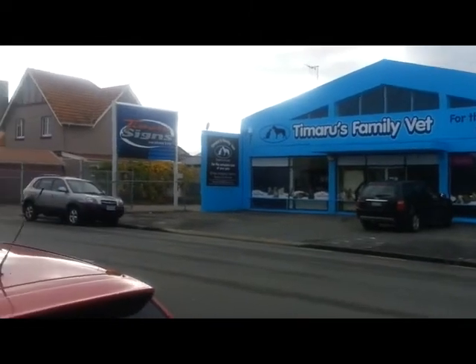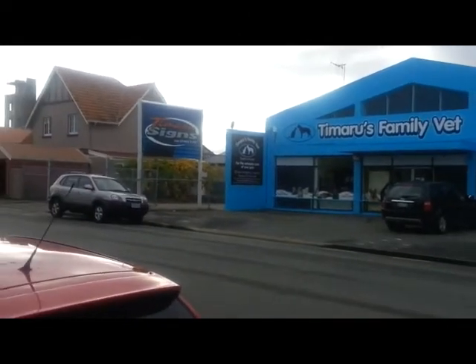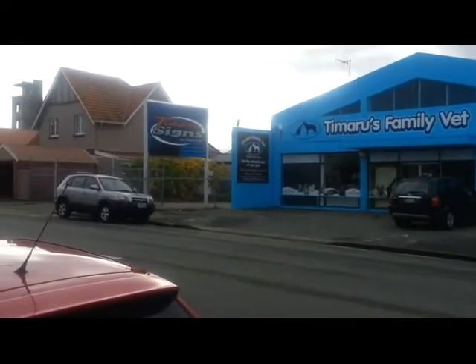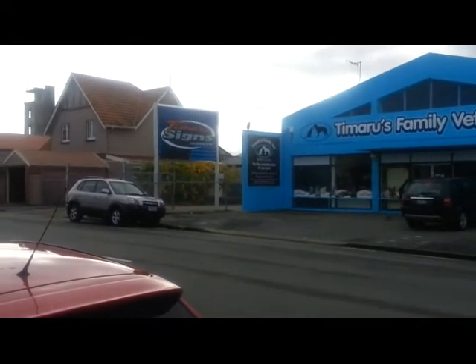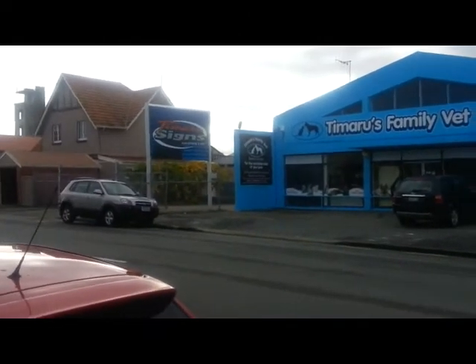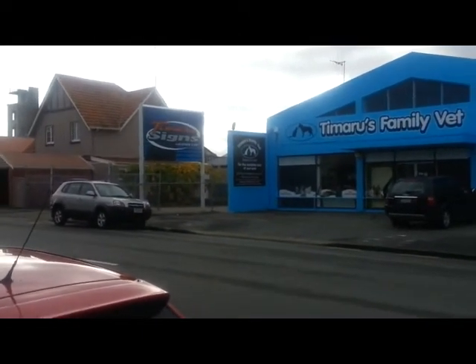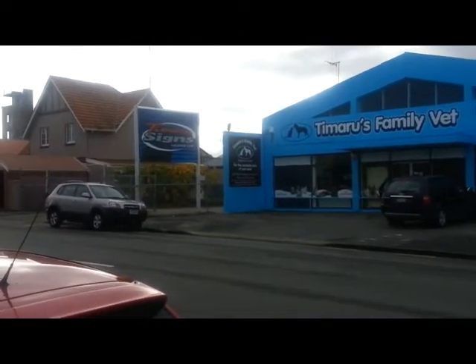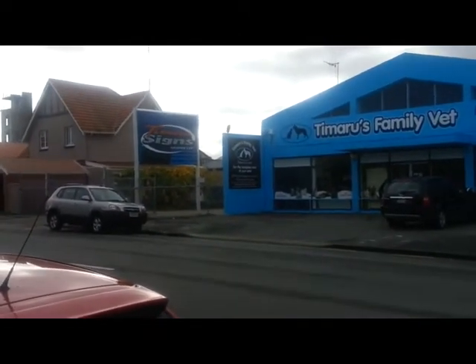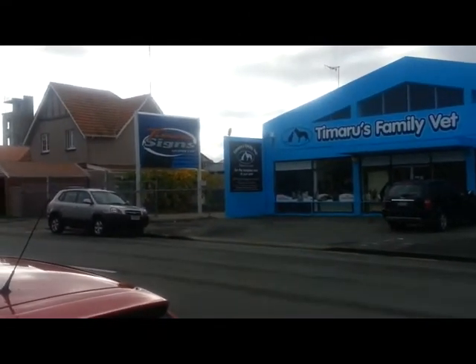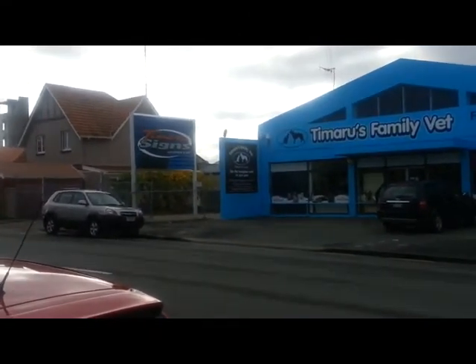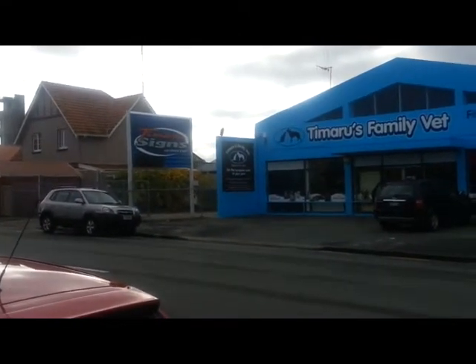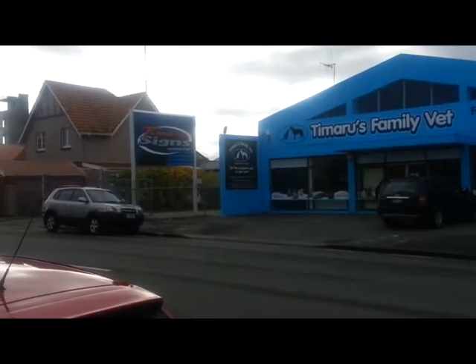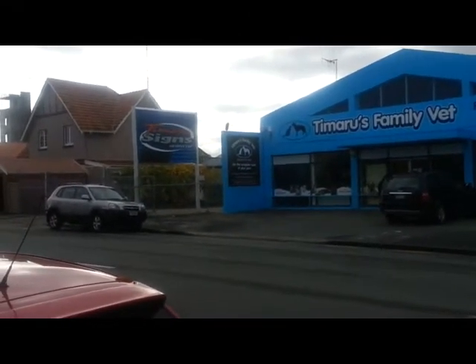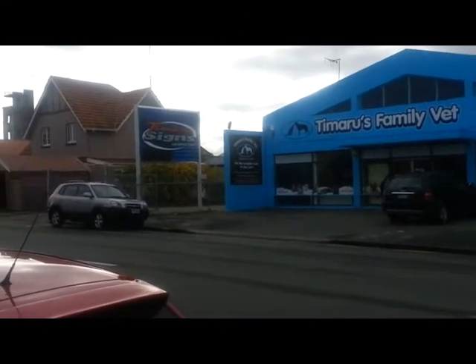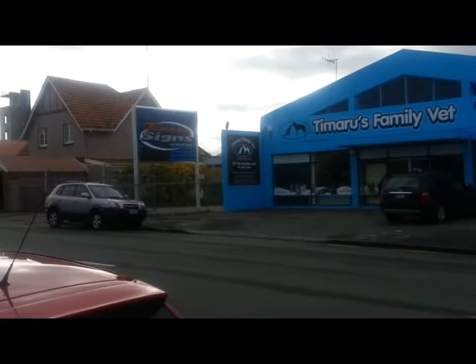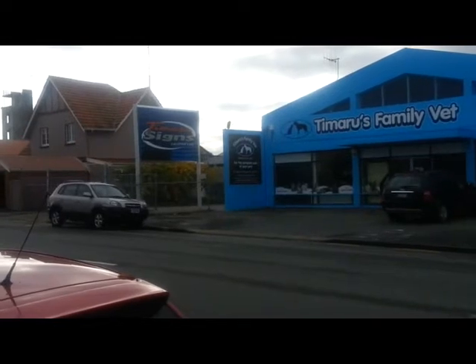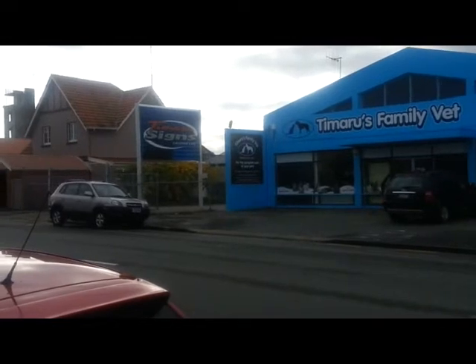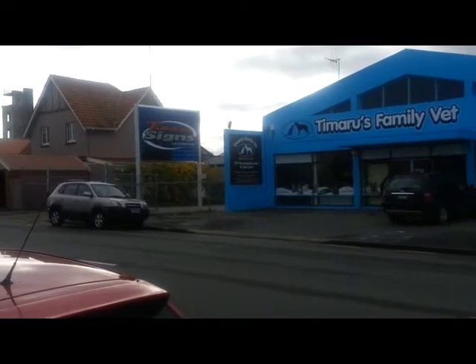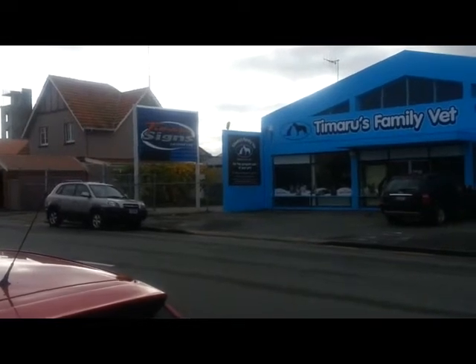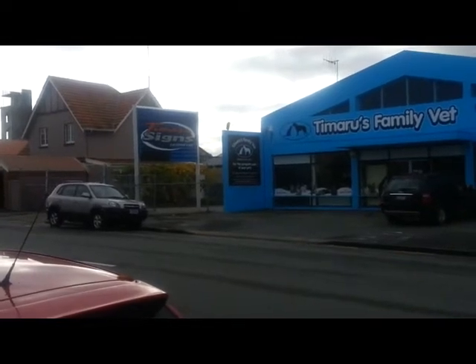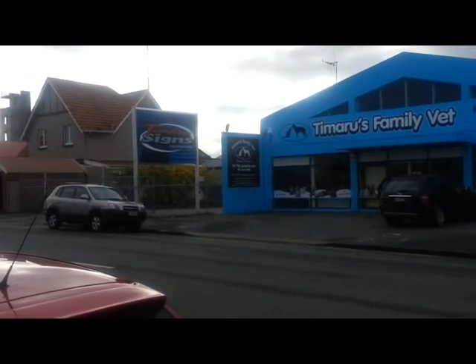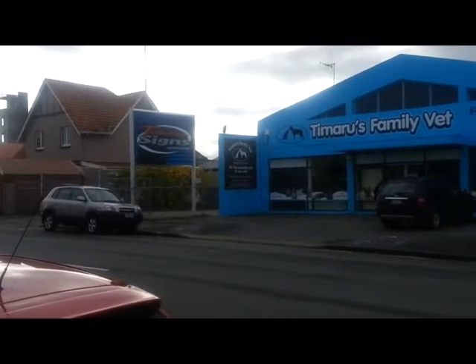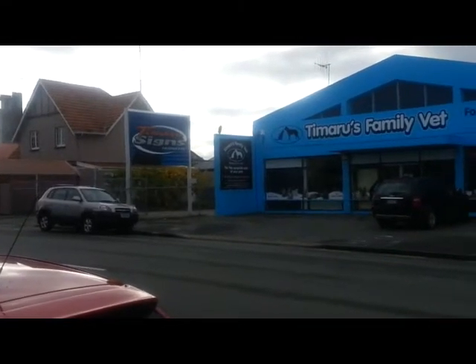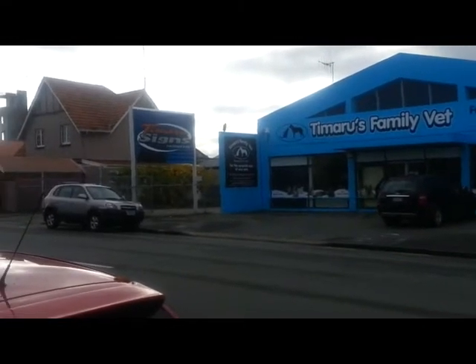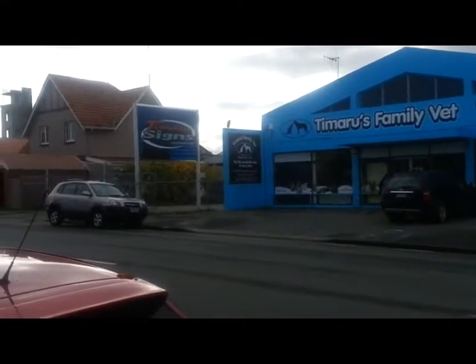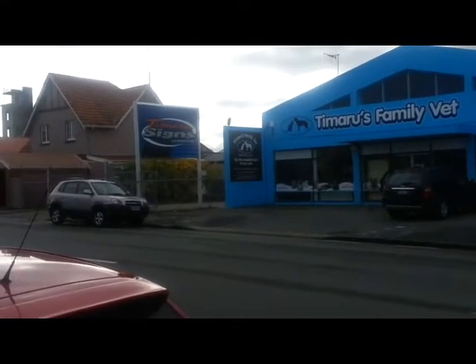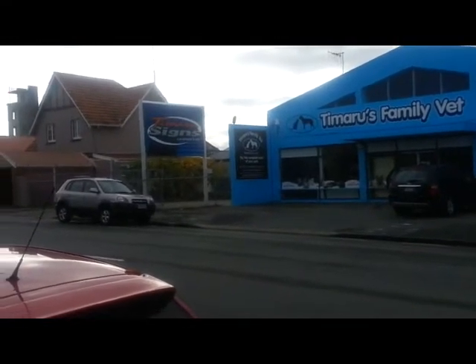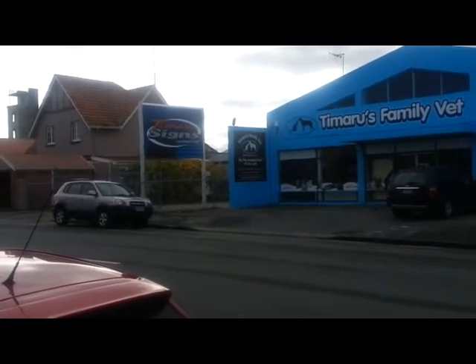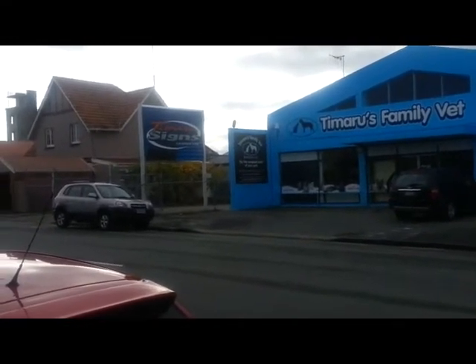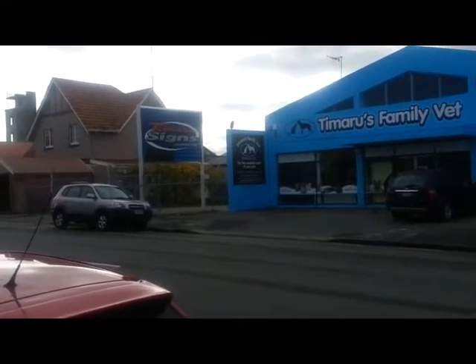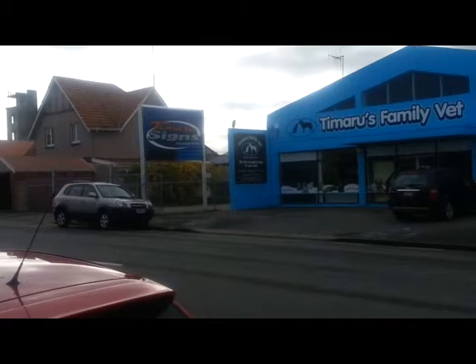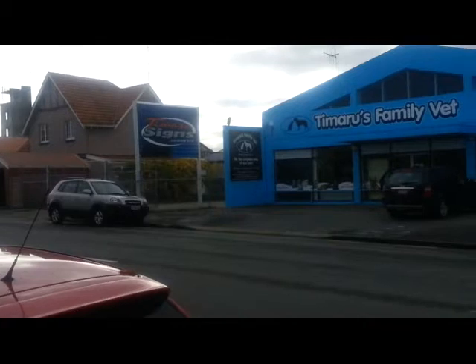Alongside it is a sign that says Timaru Signs and Graphics. That's the back entrance of Timaru Signs and Graphics, which is stationed on Barnard Street.